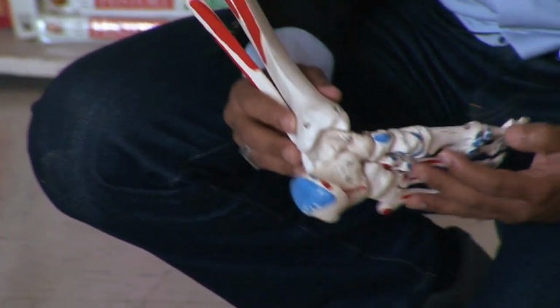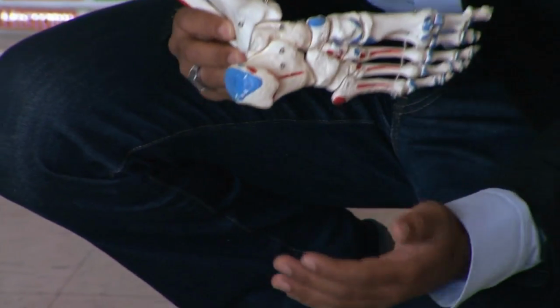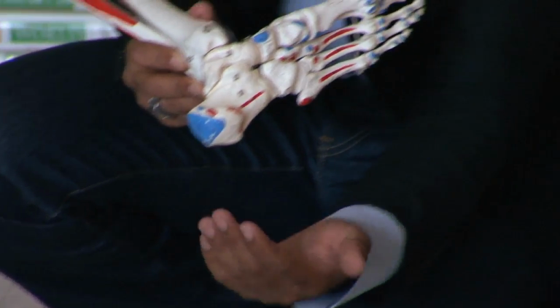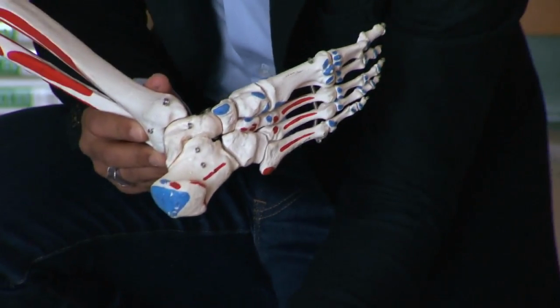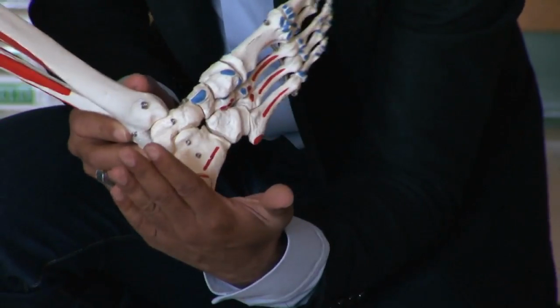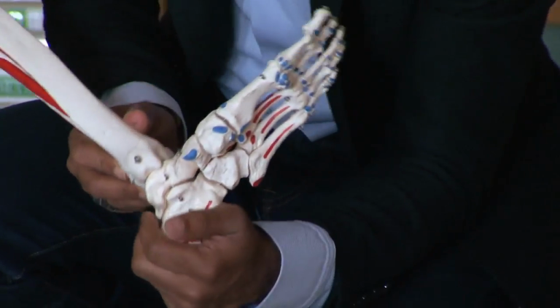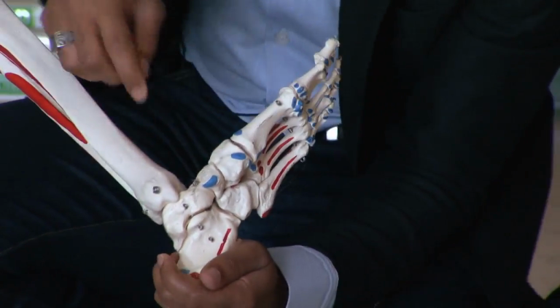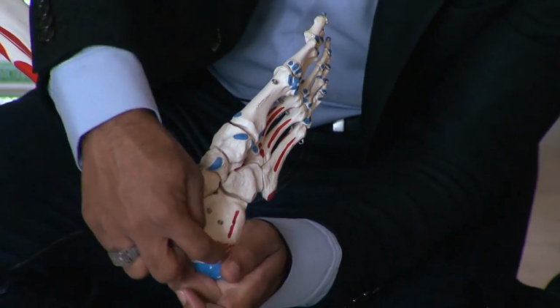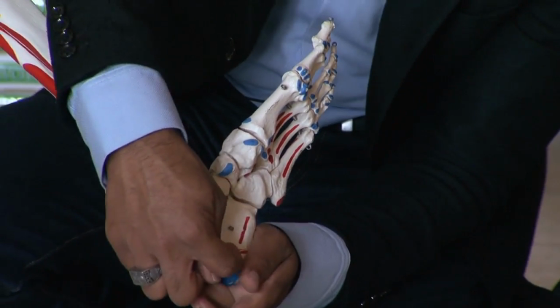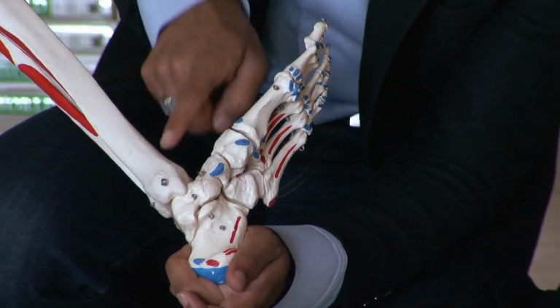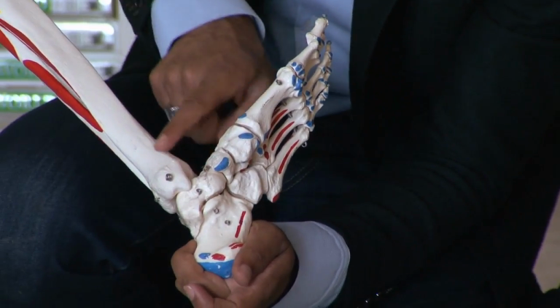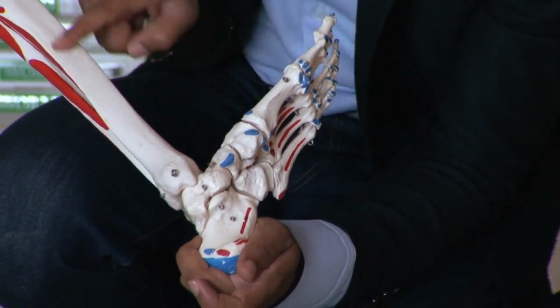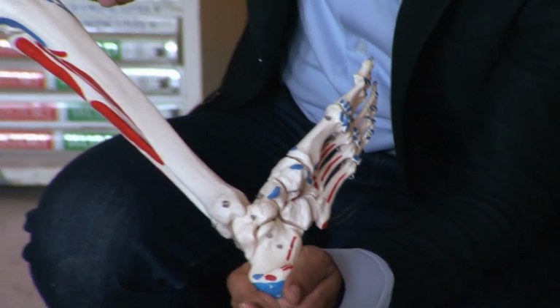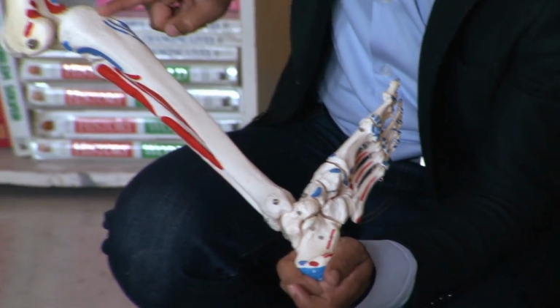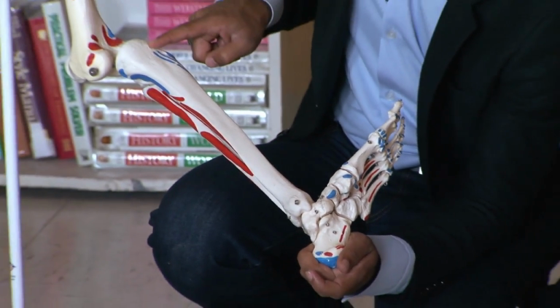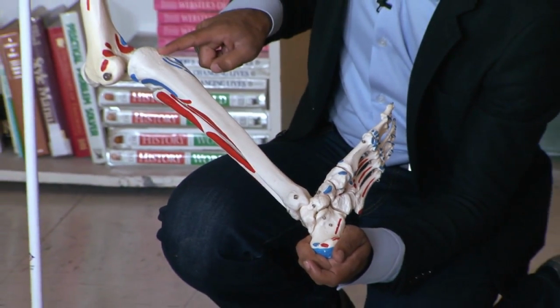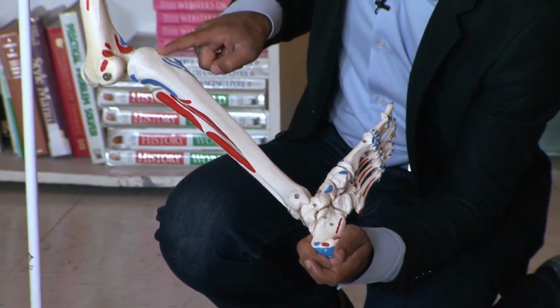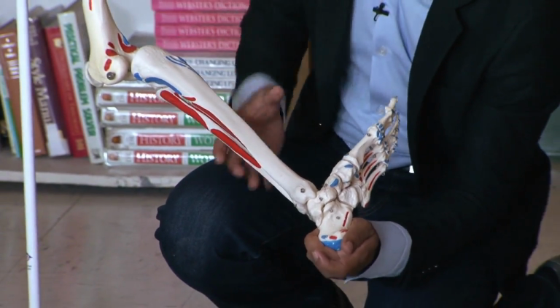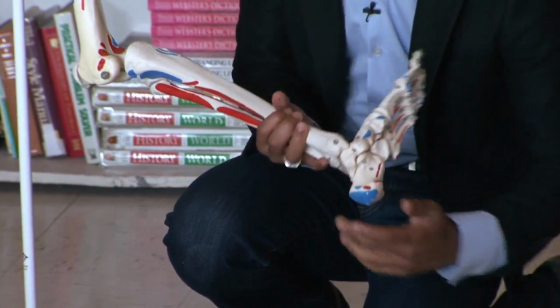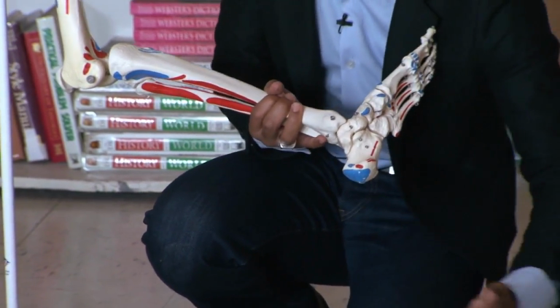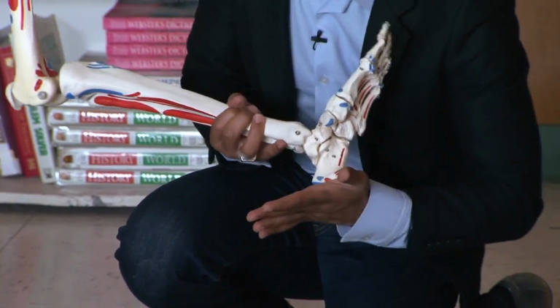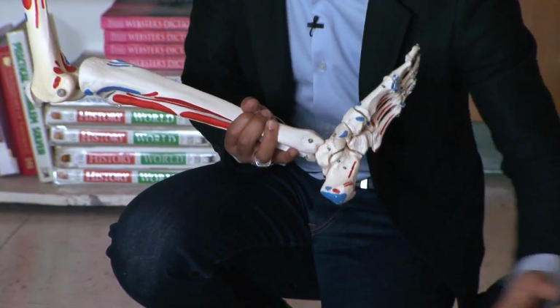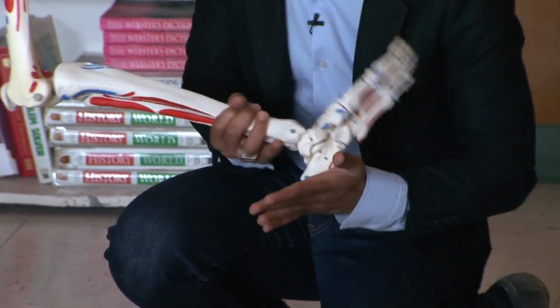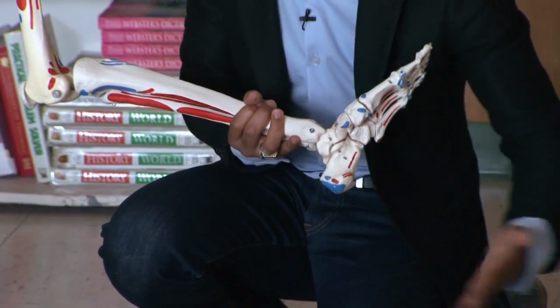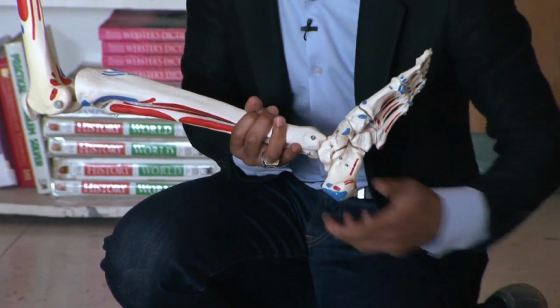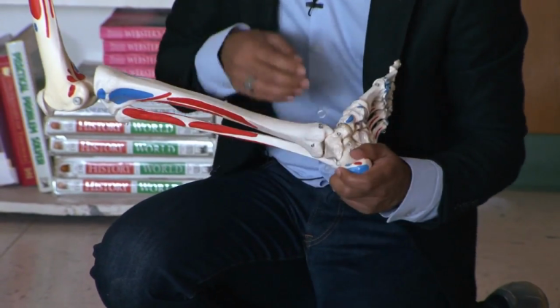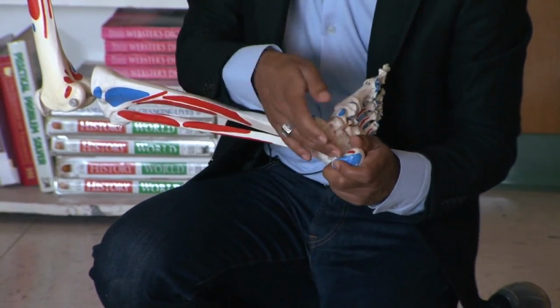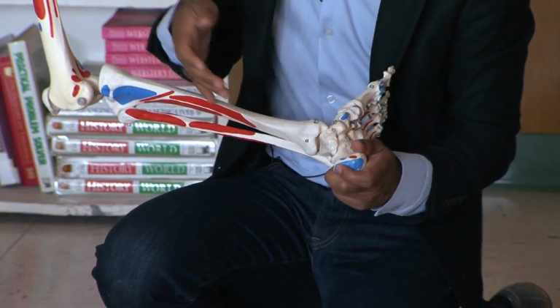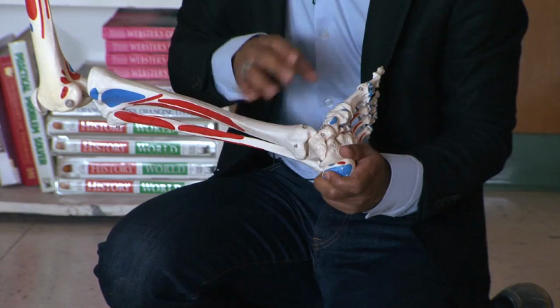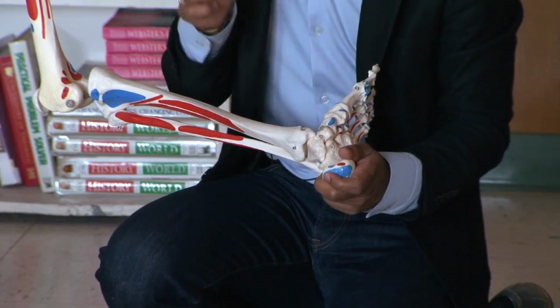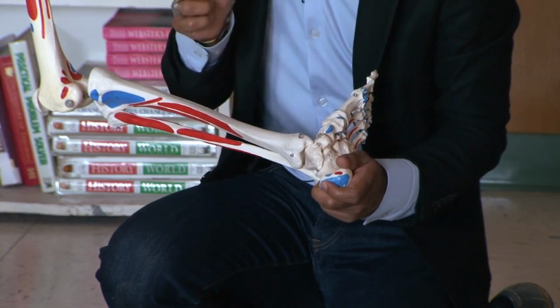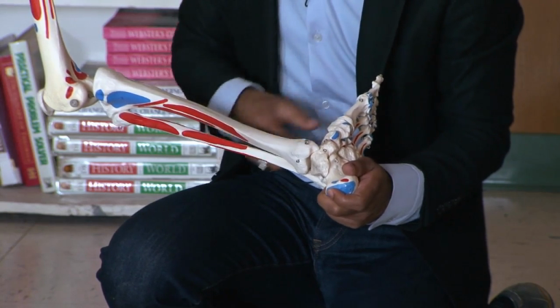When you land on your heel, all that shock is going straight through your bones. So imagine this — I'm hitting it like this and there's nothing to compress right here.